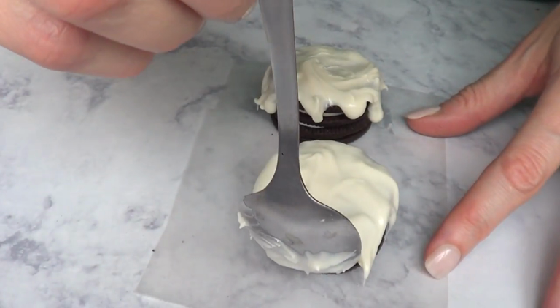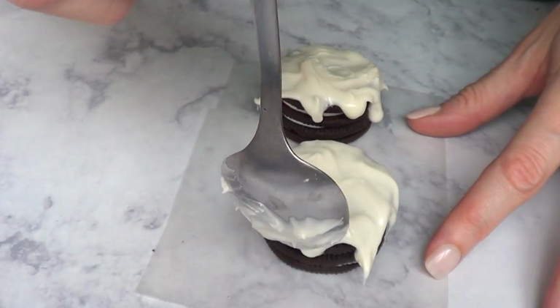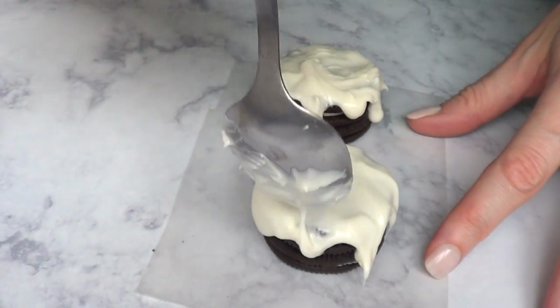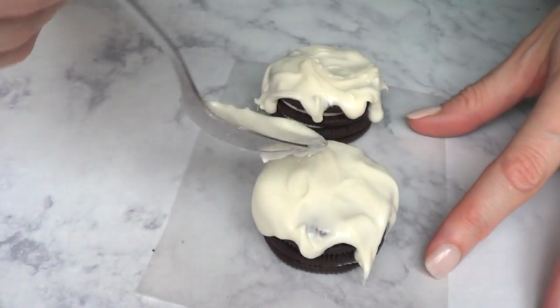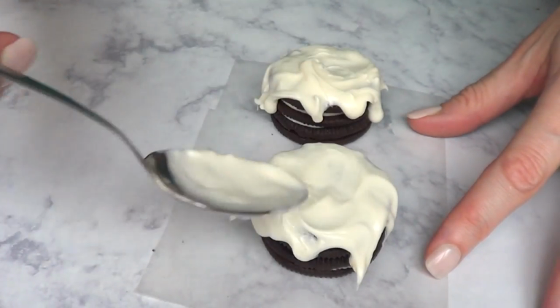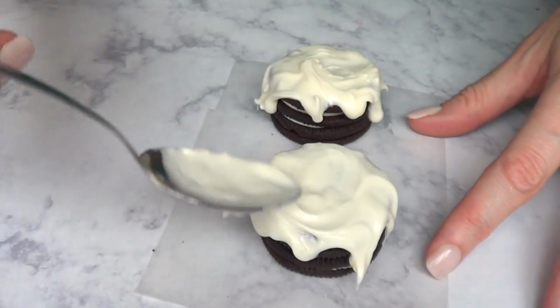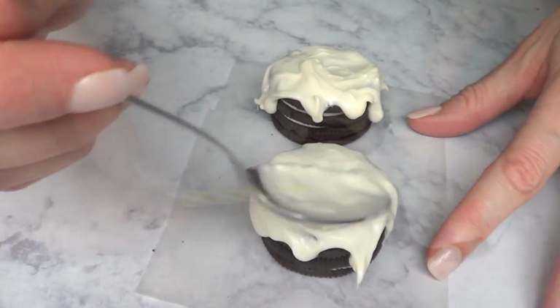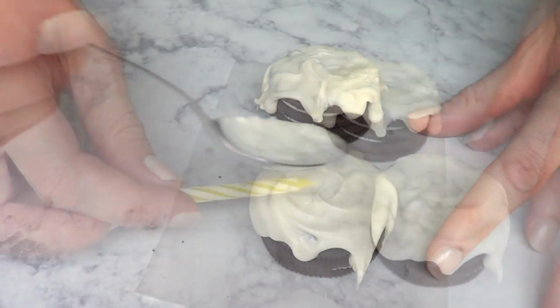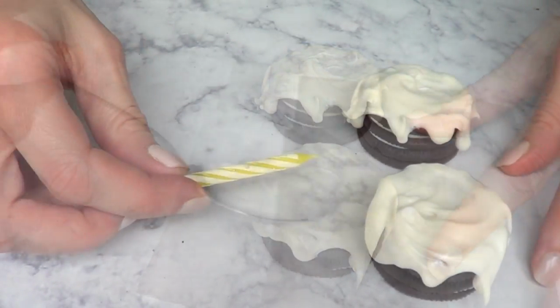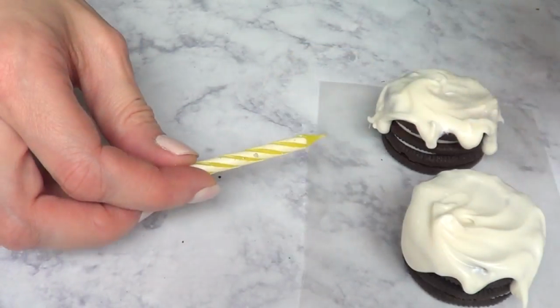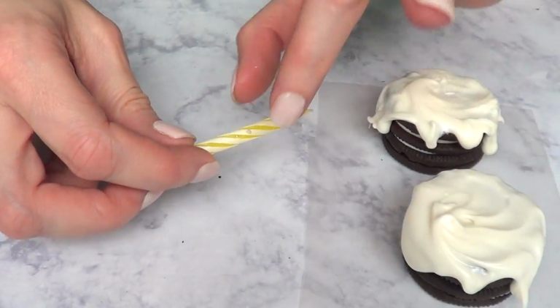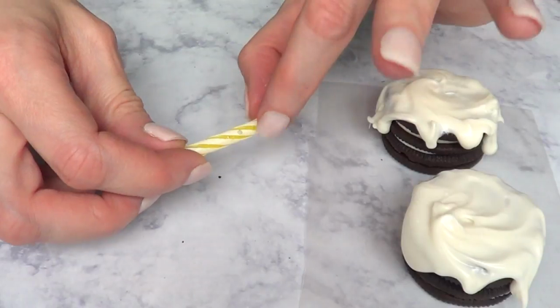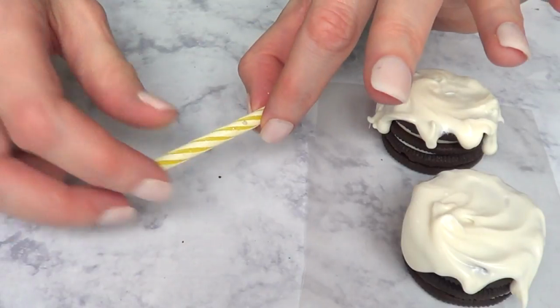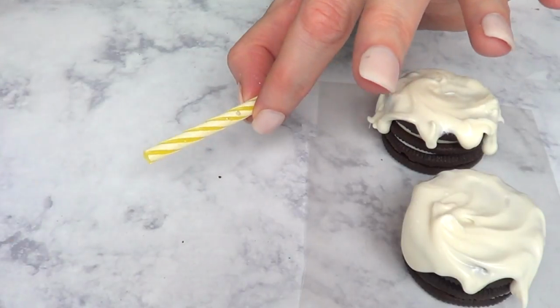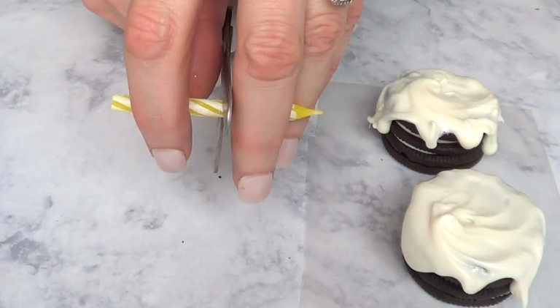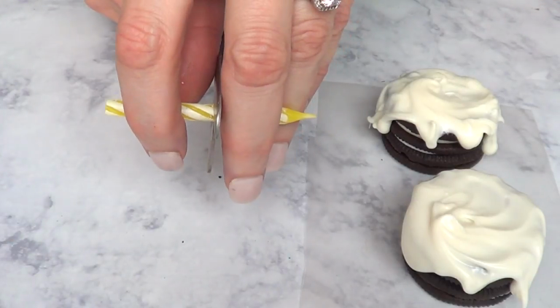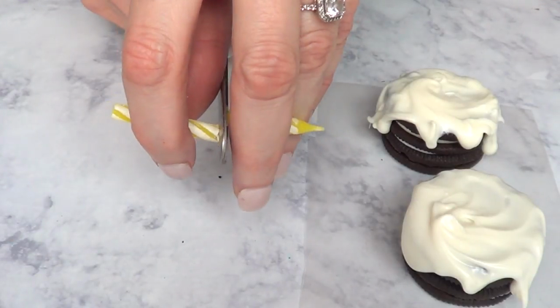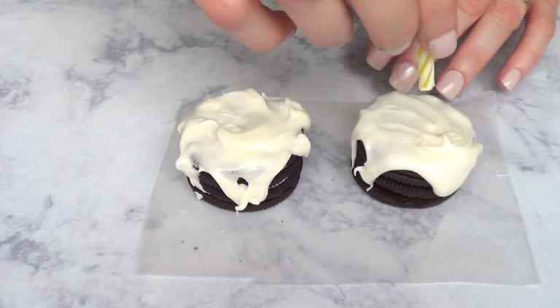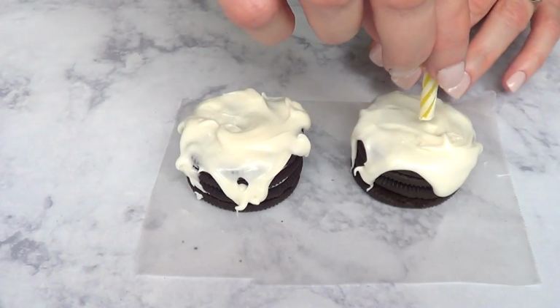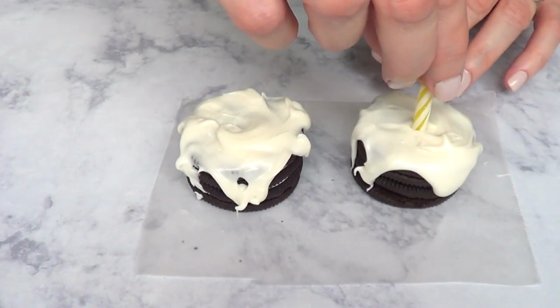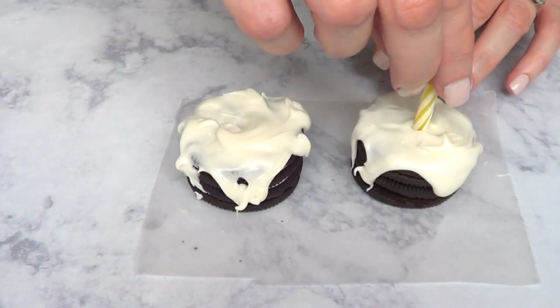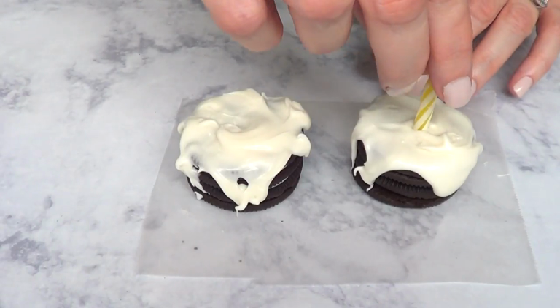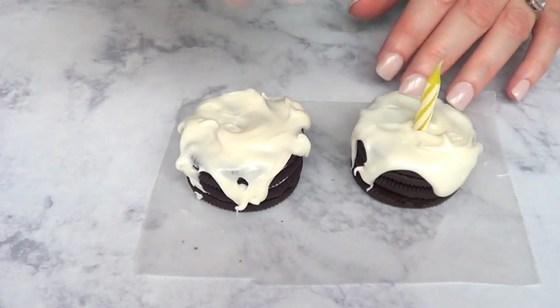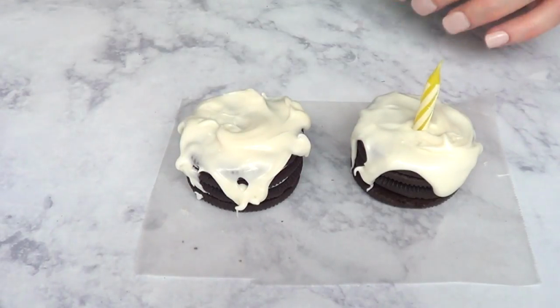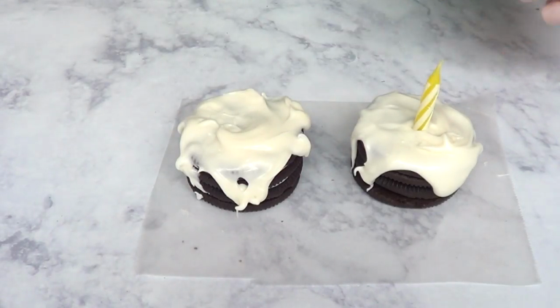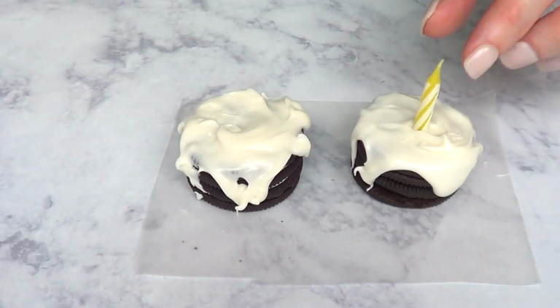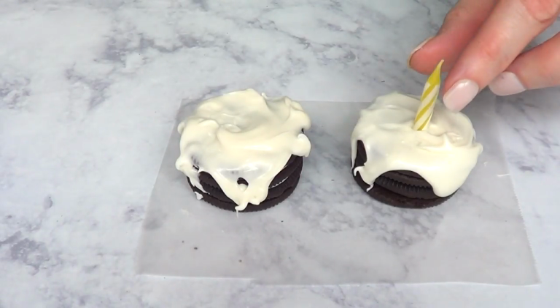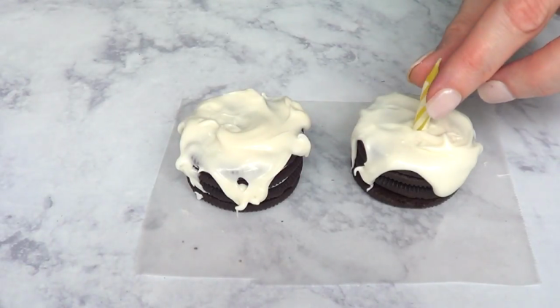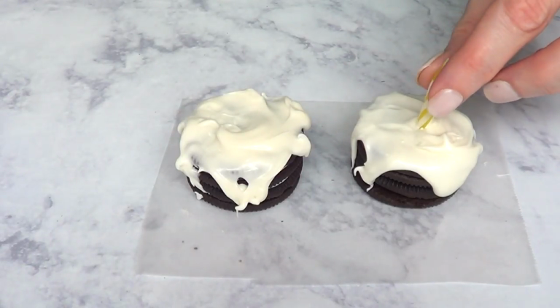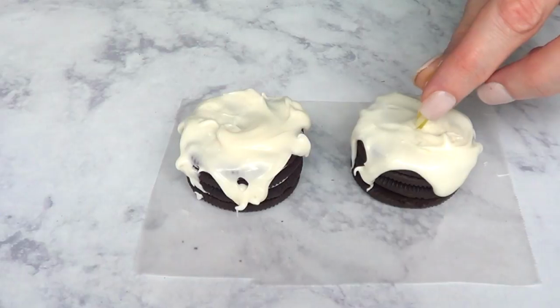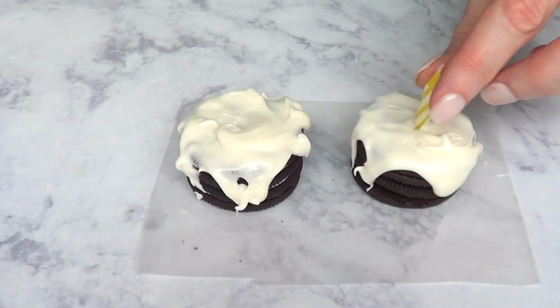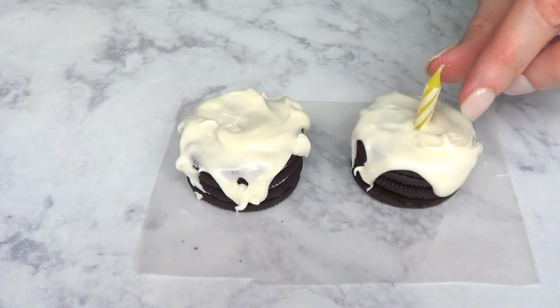That's the experience I've had so far. Then I'm going to take a candle, cut it in half, and place it on just before my candy melts dry.